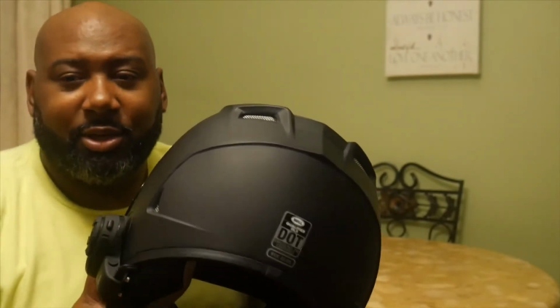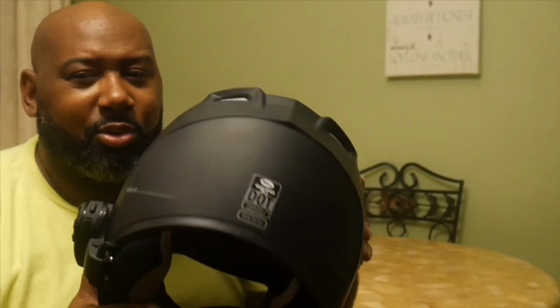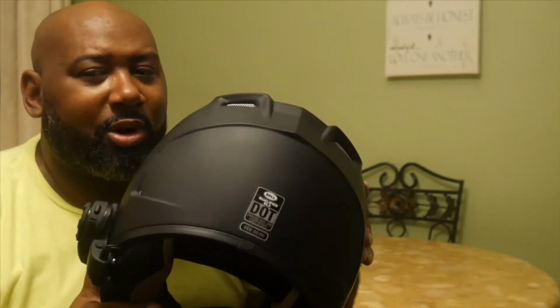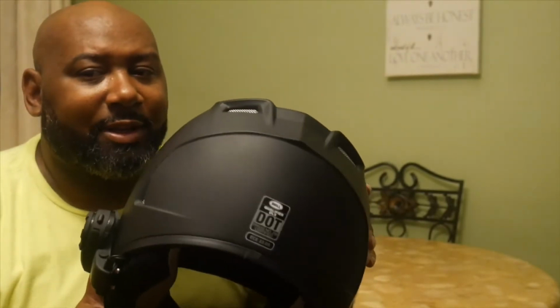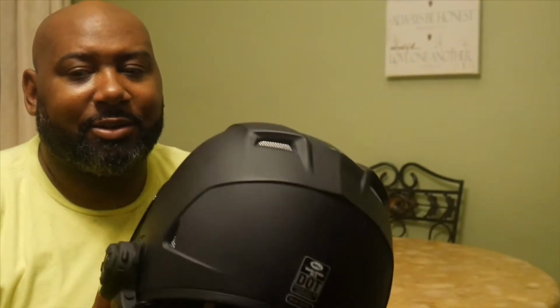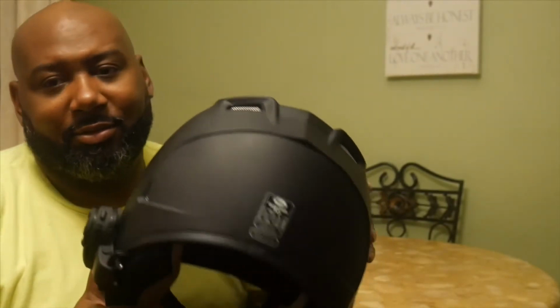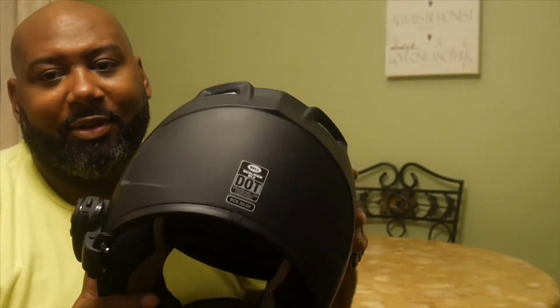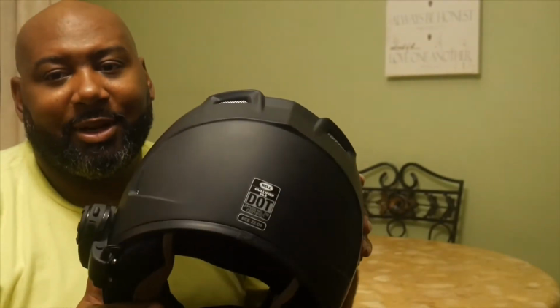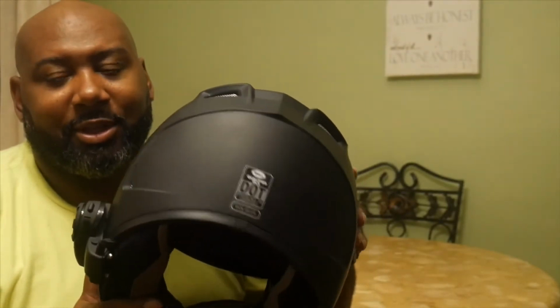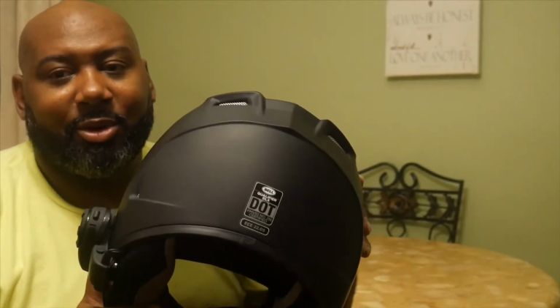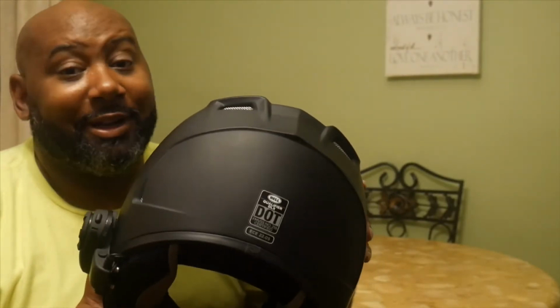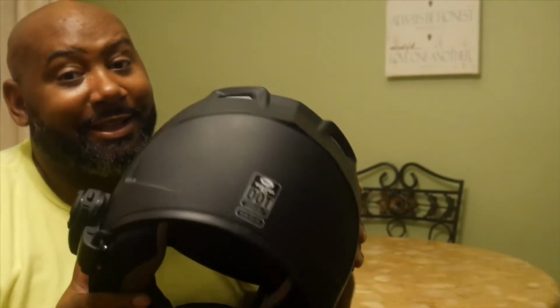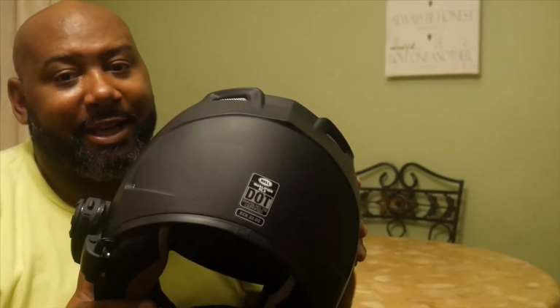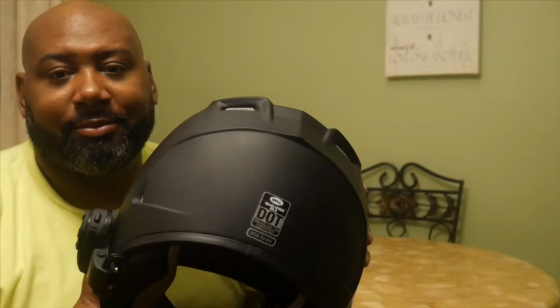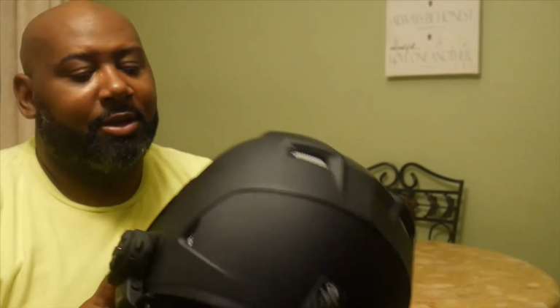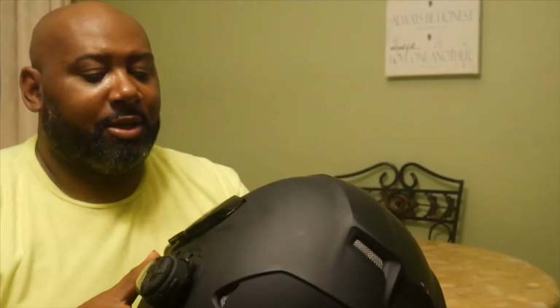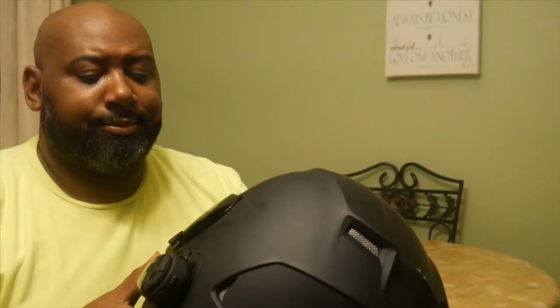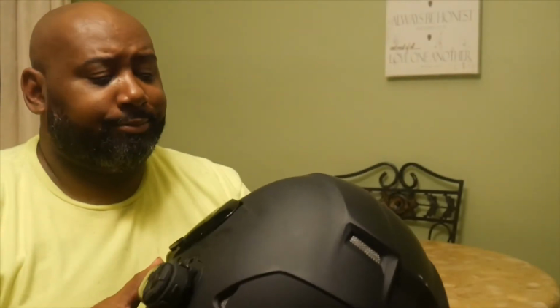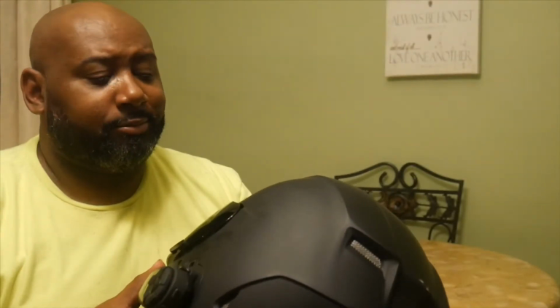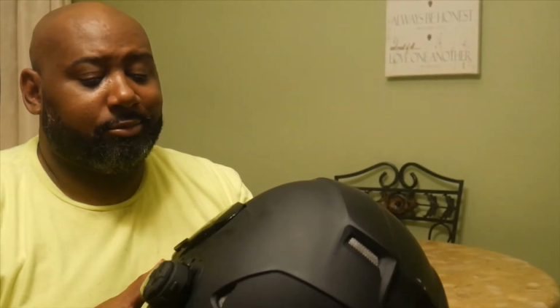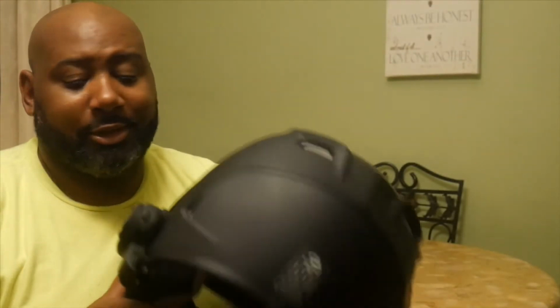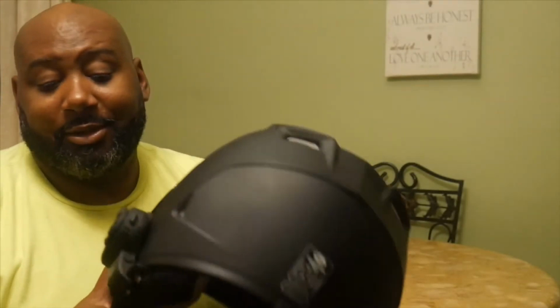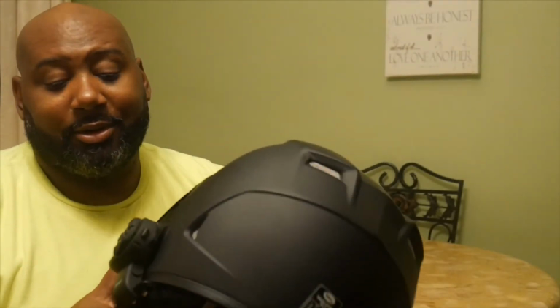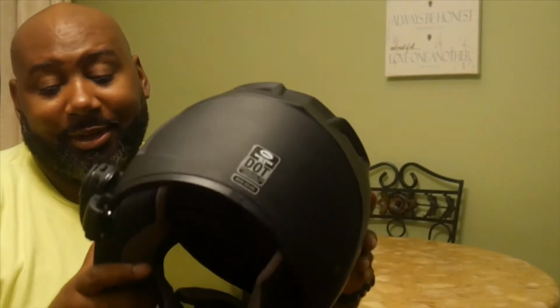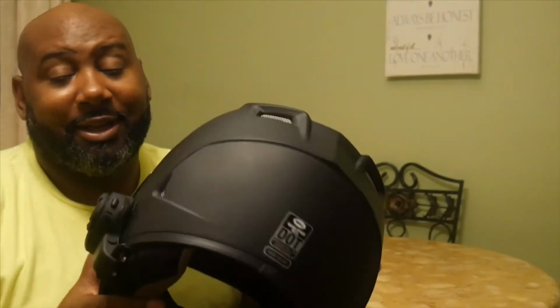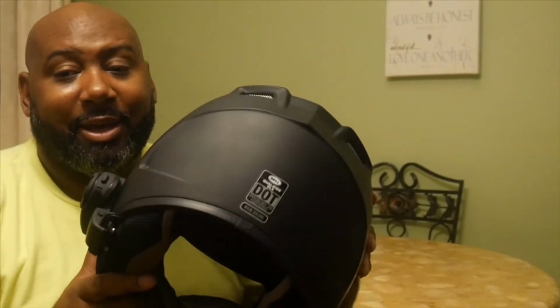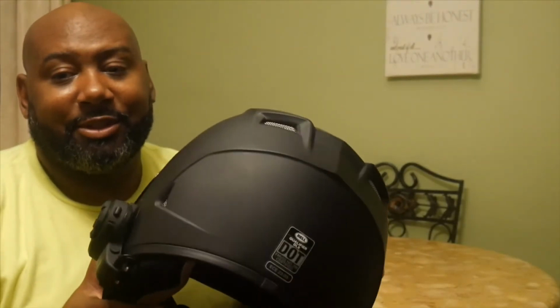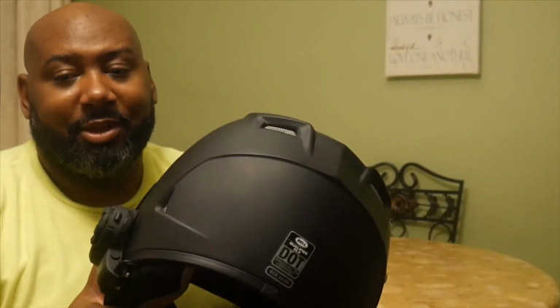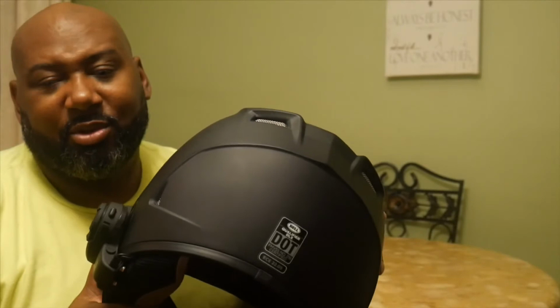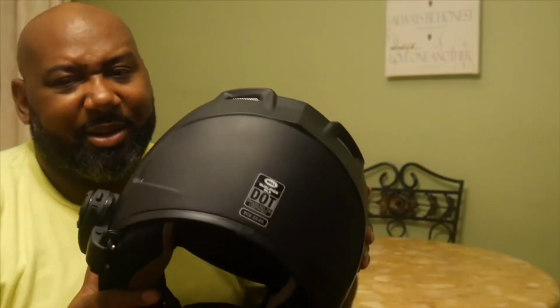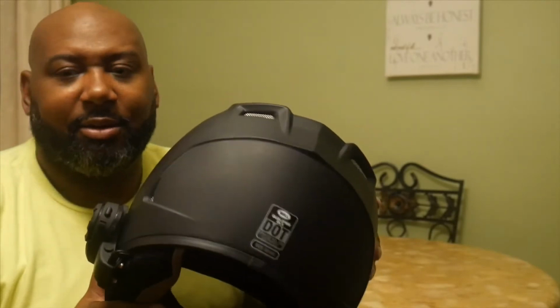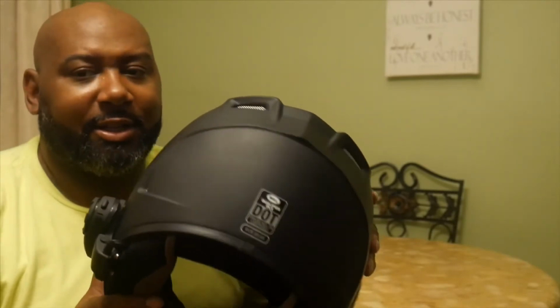They say when you first try a helmet, you should walk around your house for about 45 minutes with it on. I did that with this one — there was no neck pain or anything.